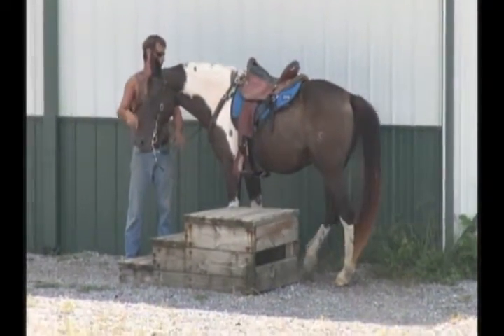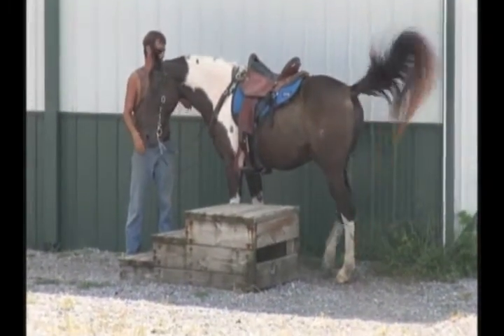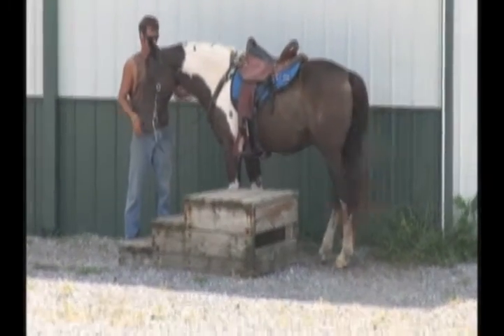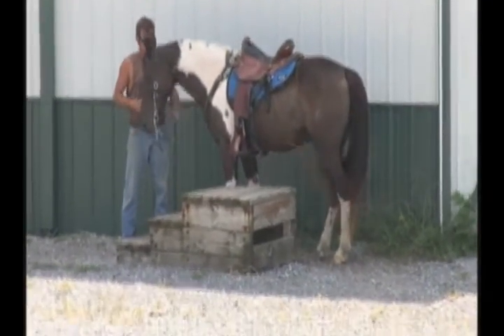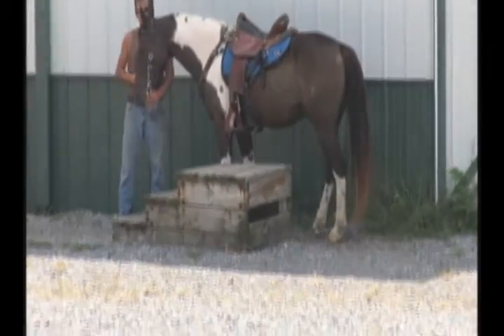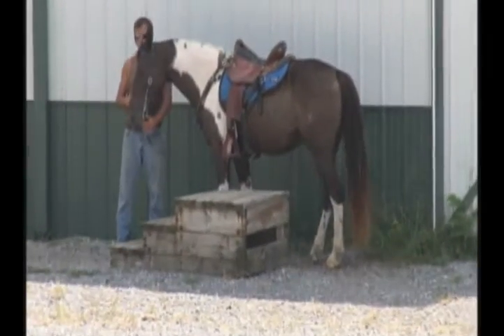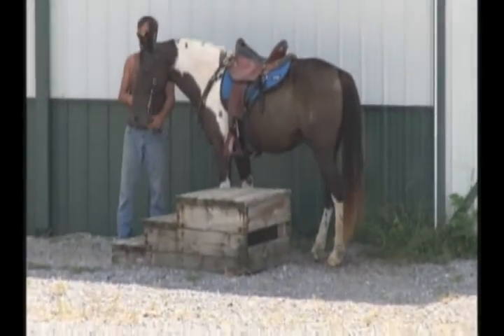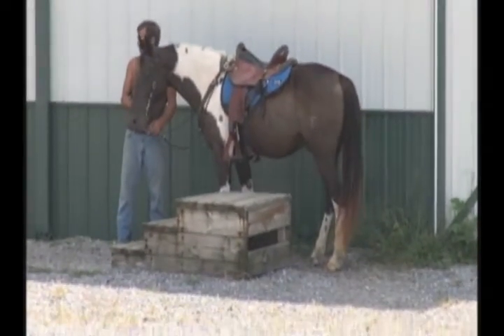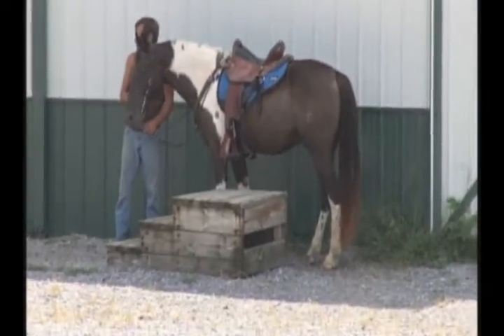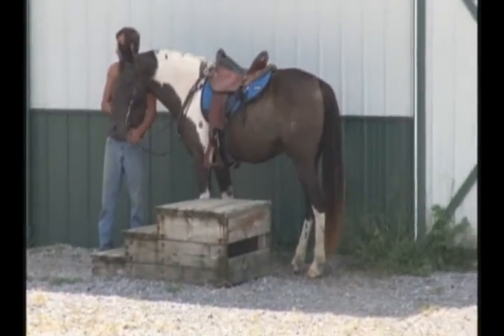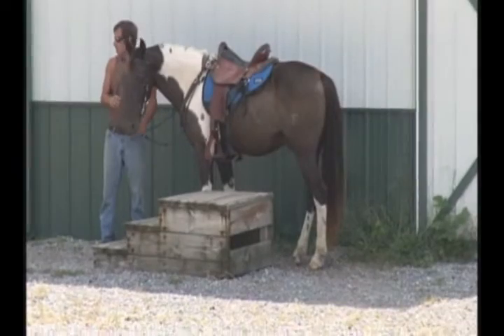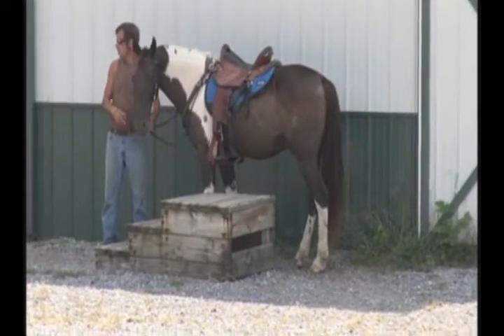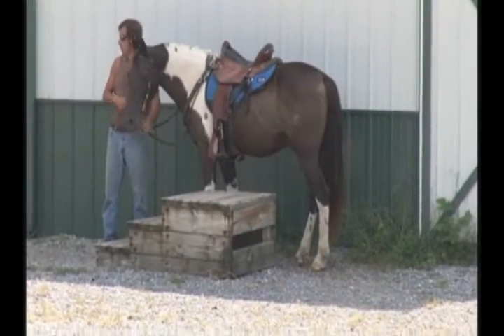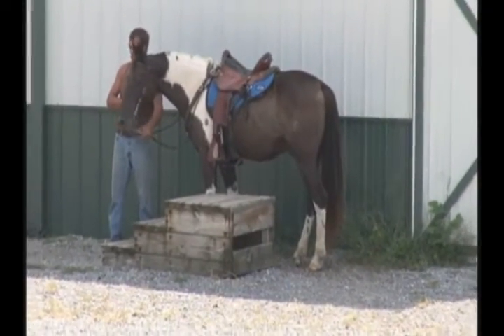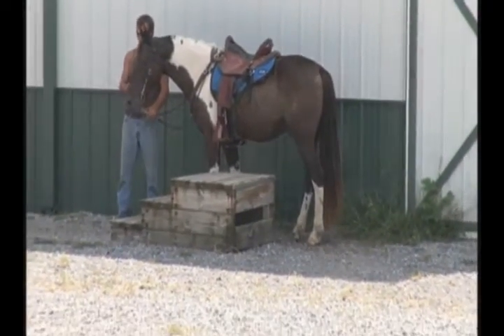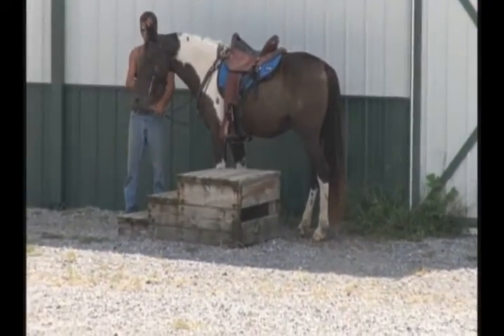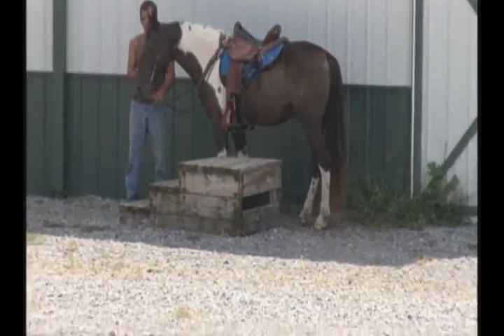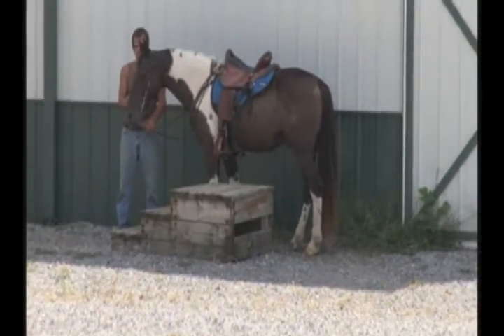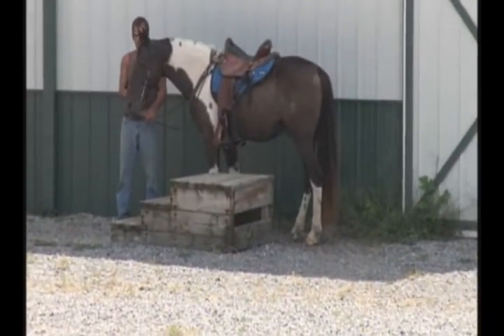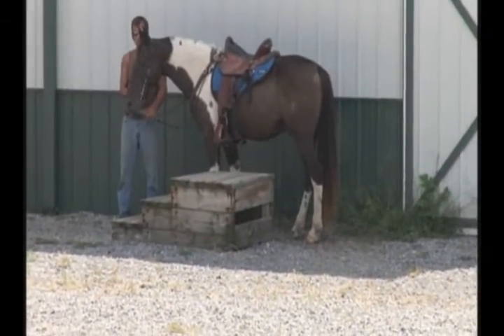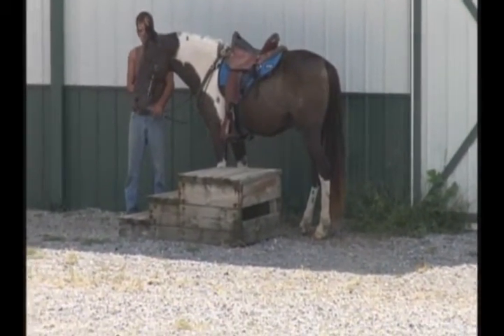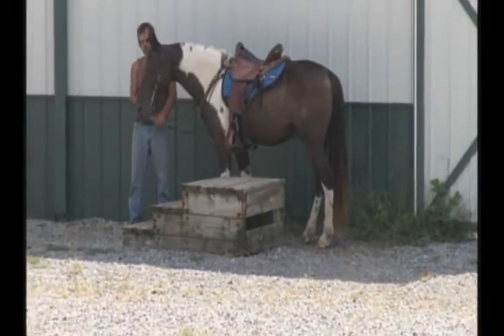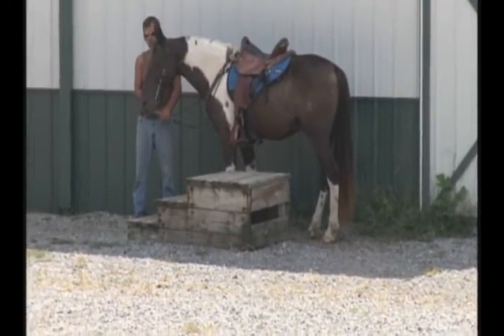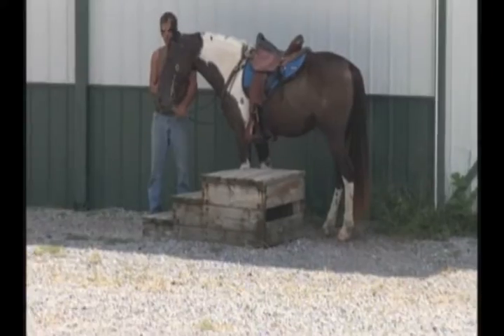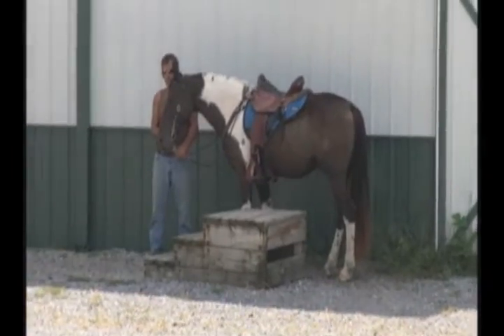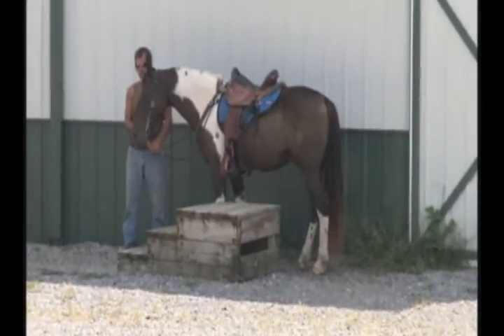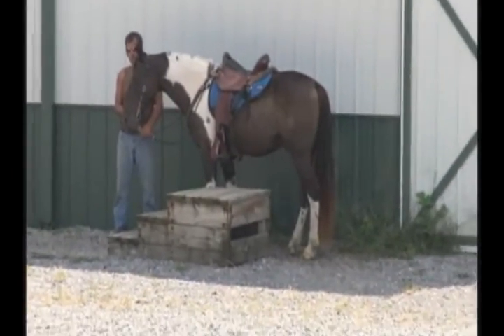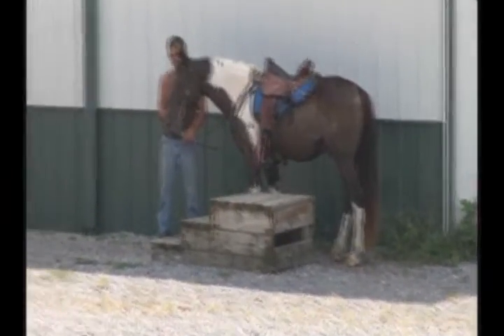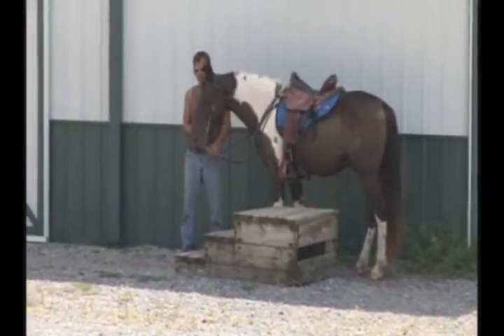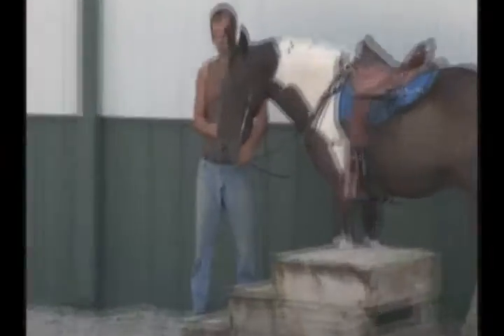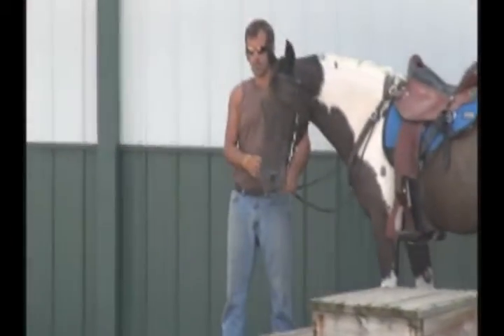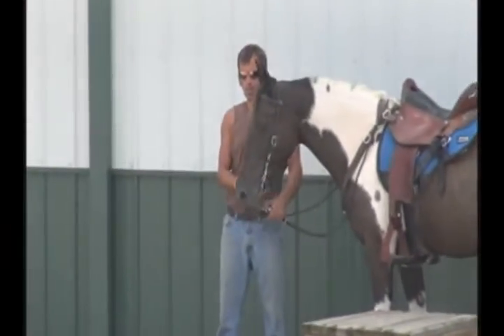This is Comanche. He is a 12-year-old chocolate and white registered Tennessee Walking Horse. He's about 15 hands — not quite 15-1, but only 15 hands. Big old full-bodied horse. Beautiful color.